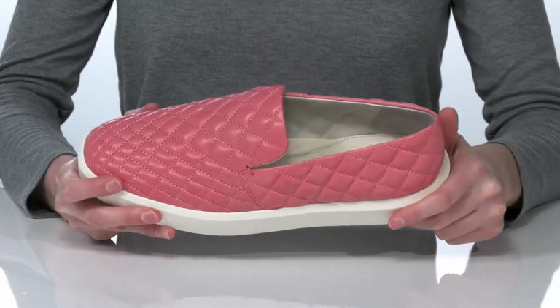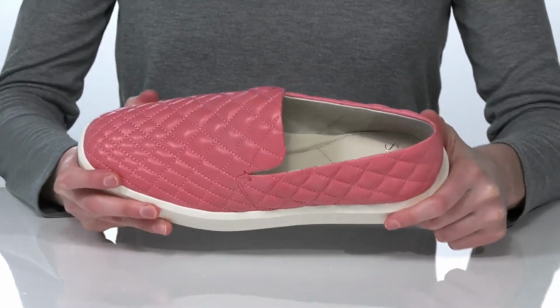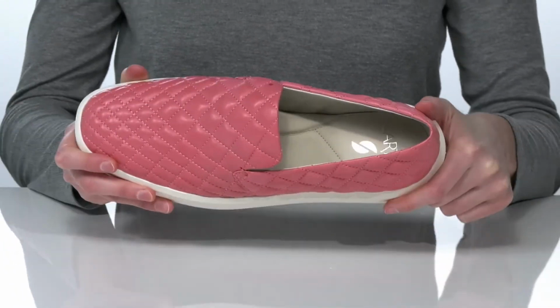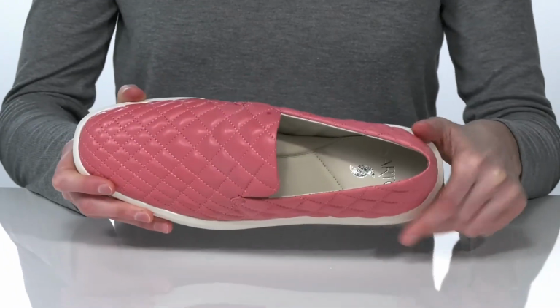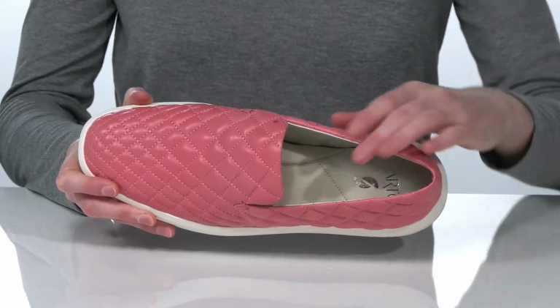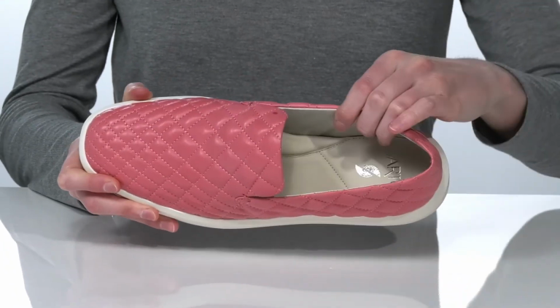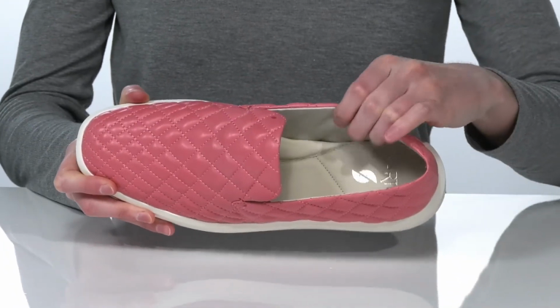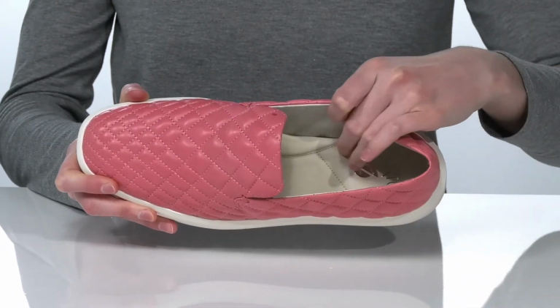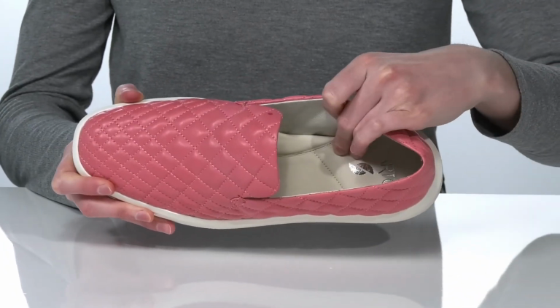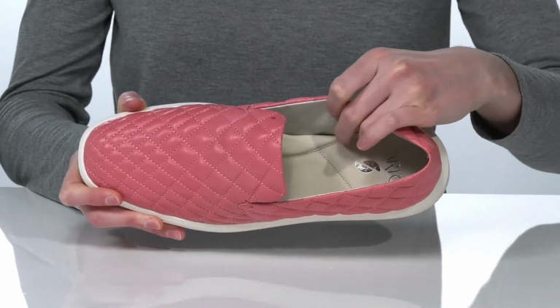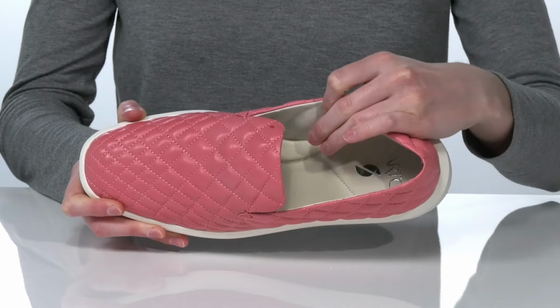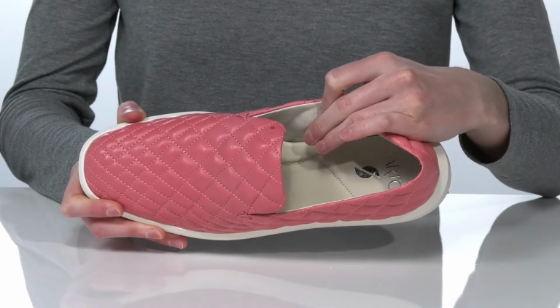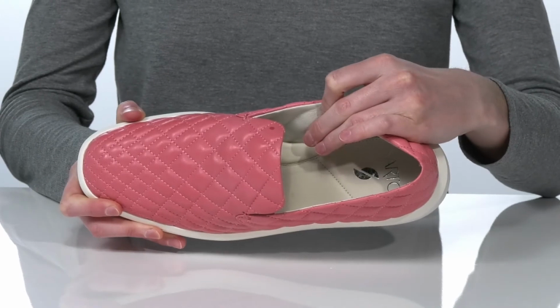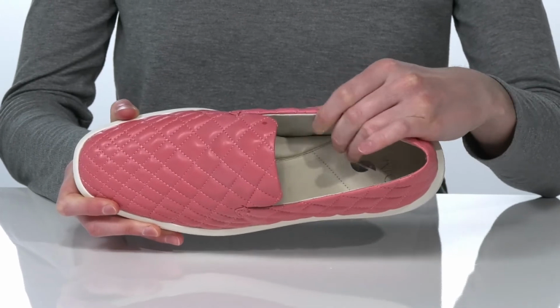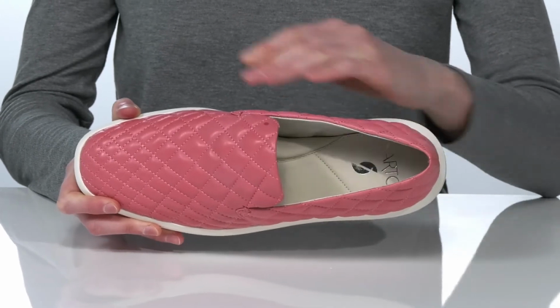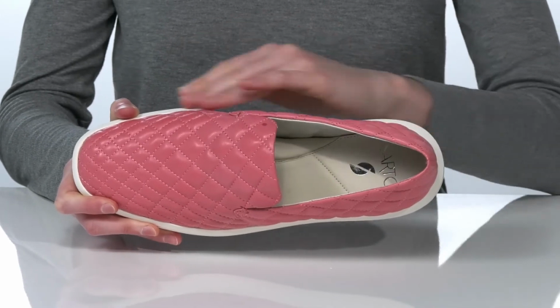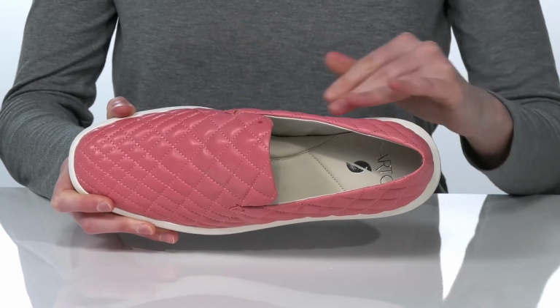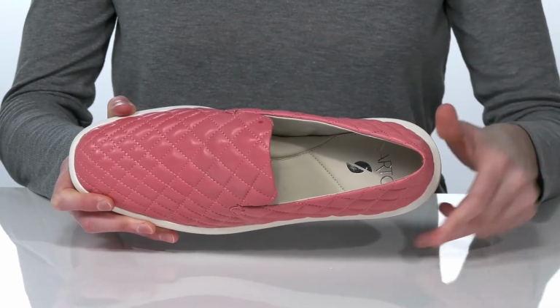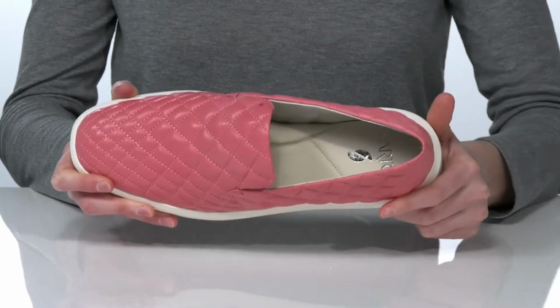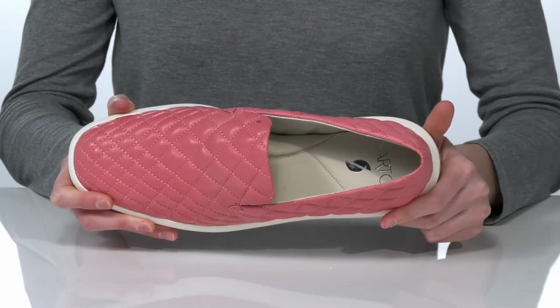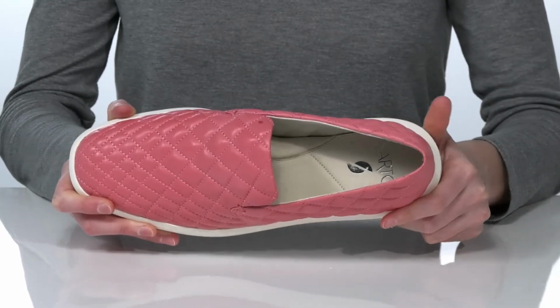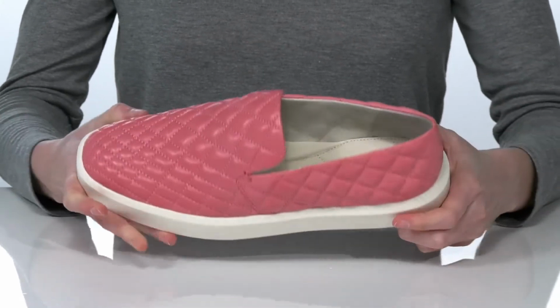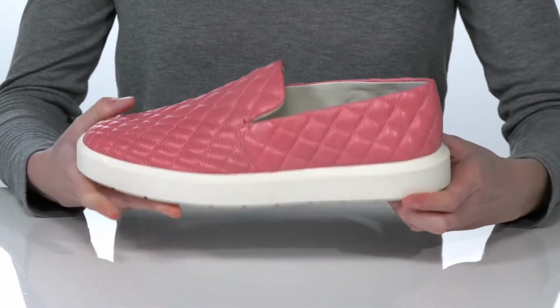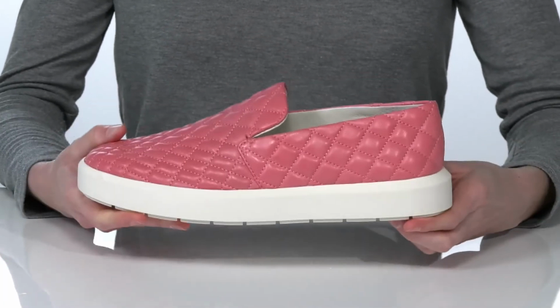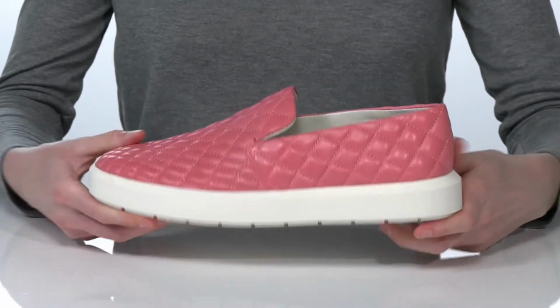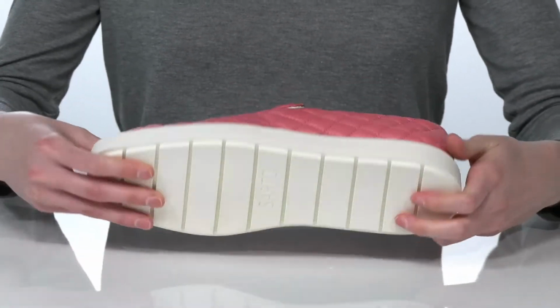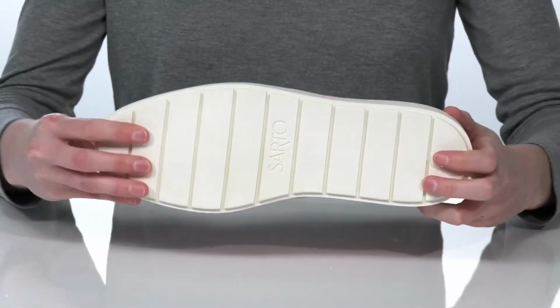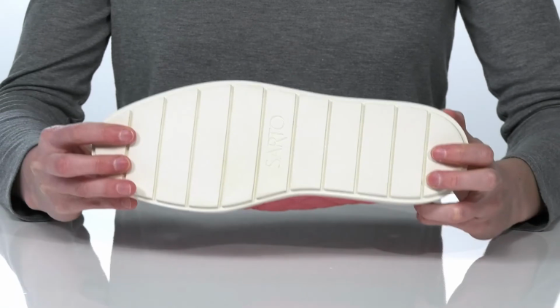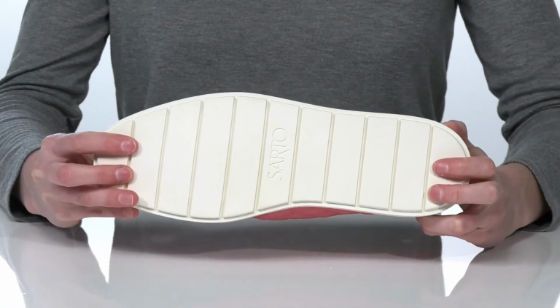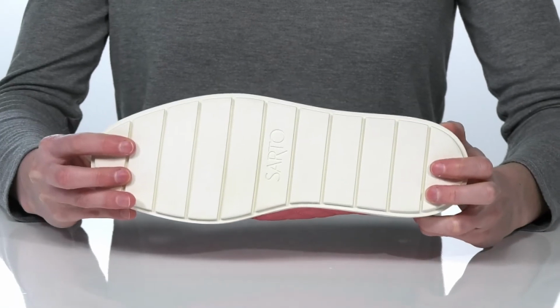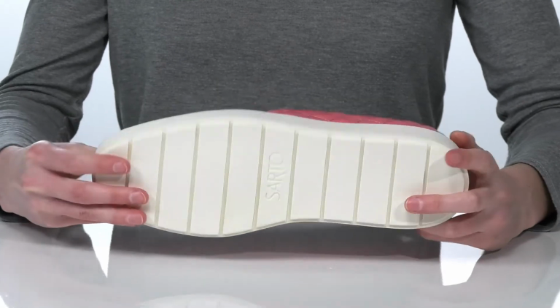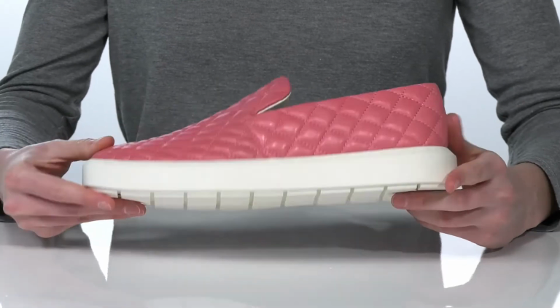Inside, they have a soft lining and a padded footbed with a bit of arch support built in to give you total underfoot comfort. It's all on top of a textured outsole.